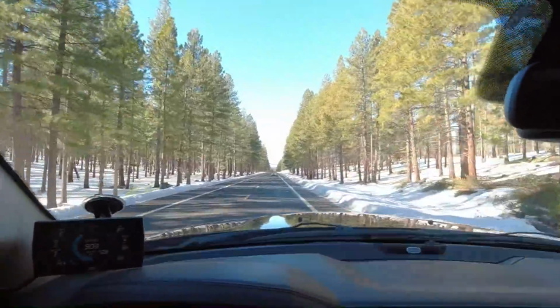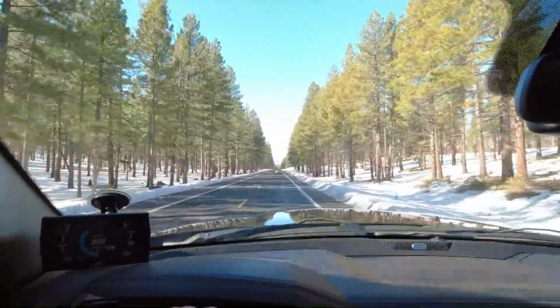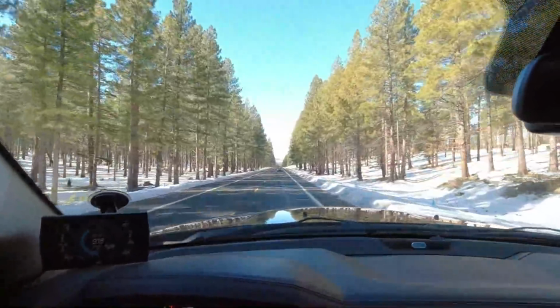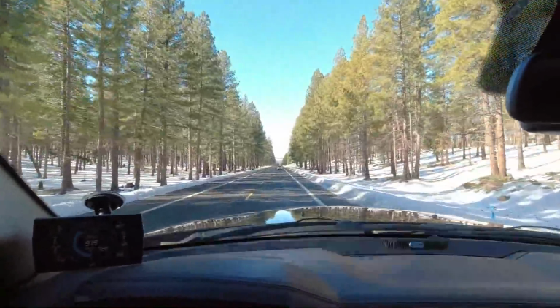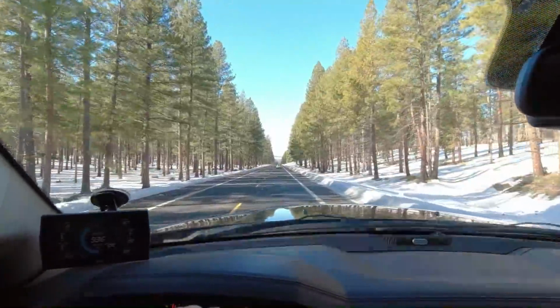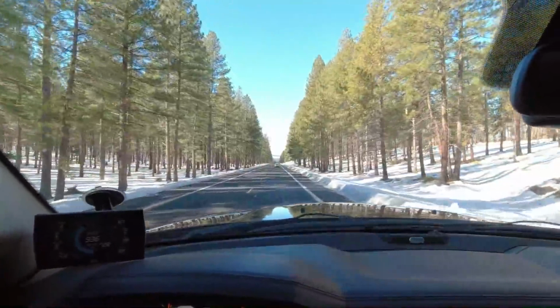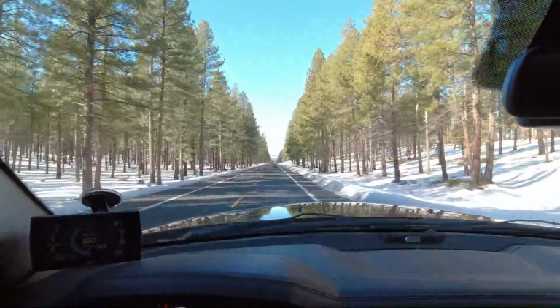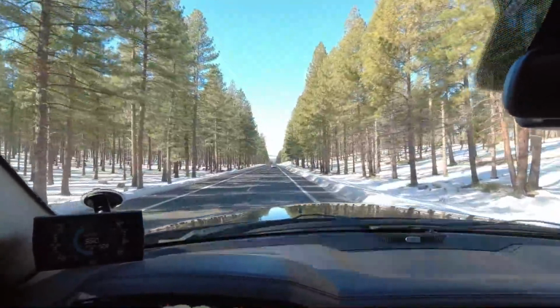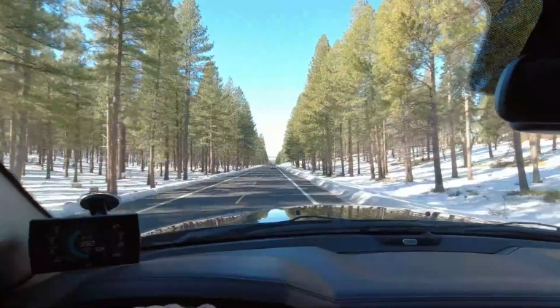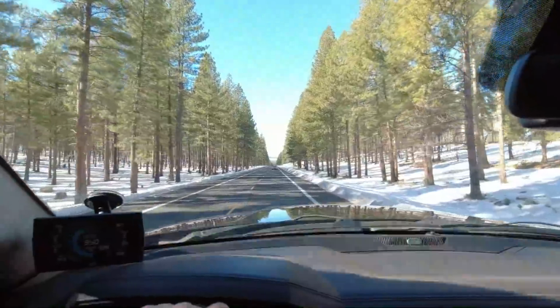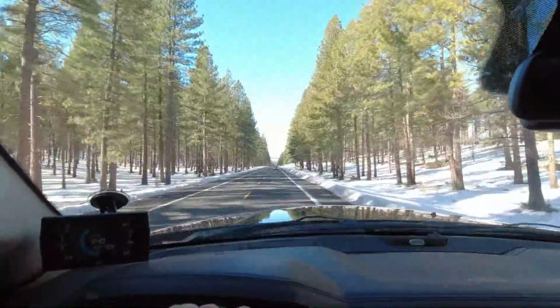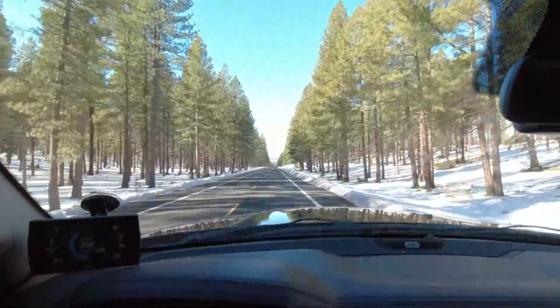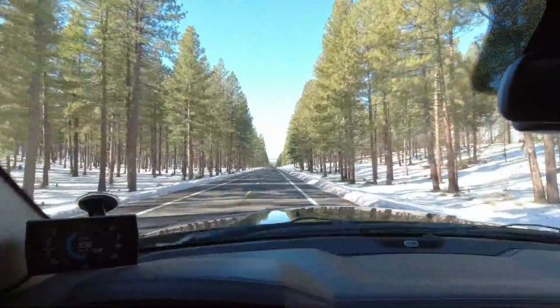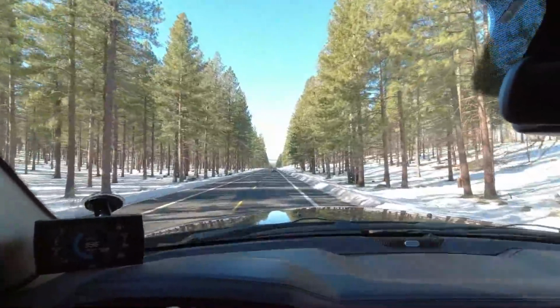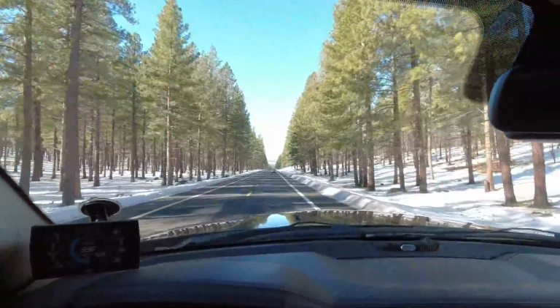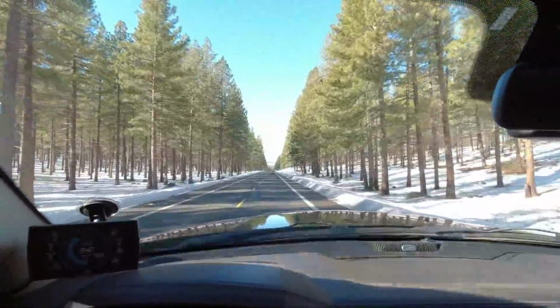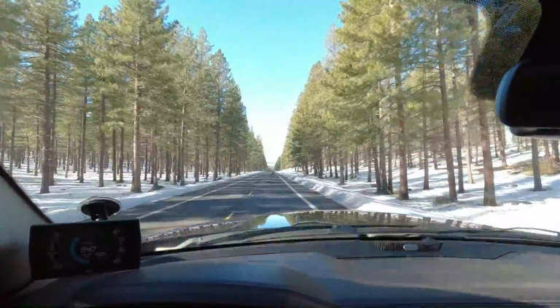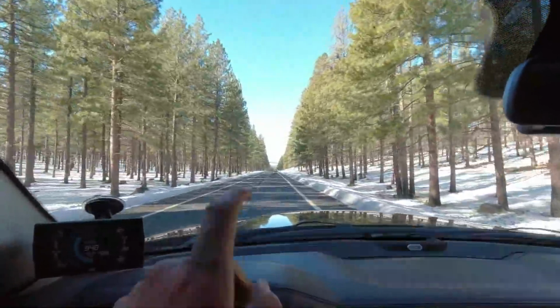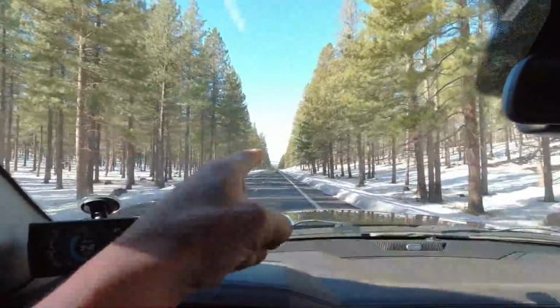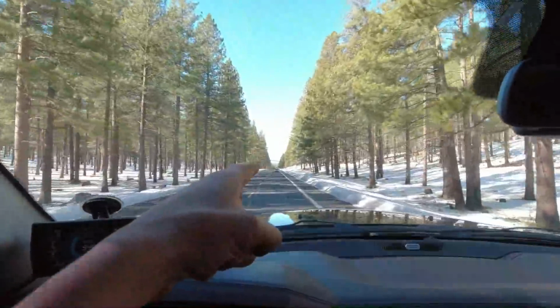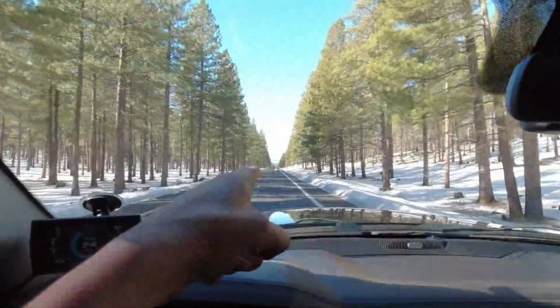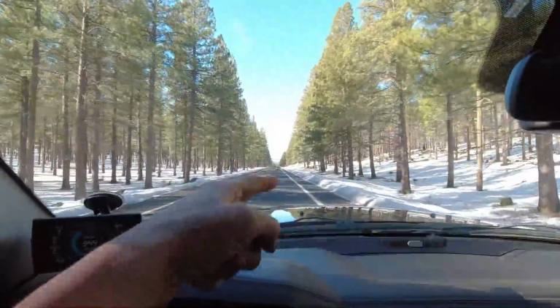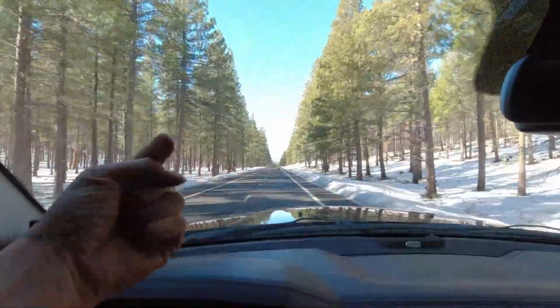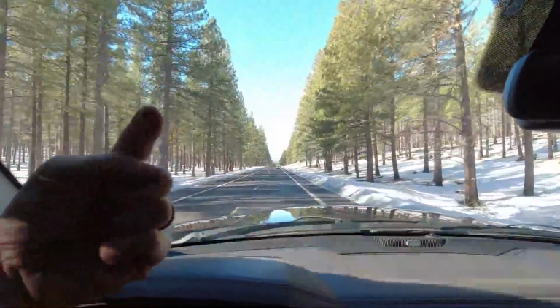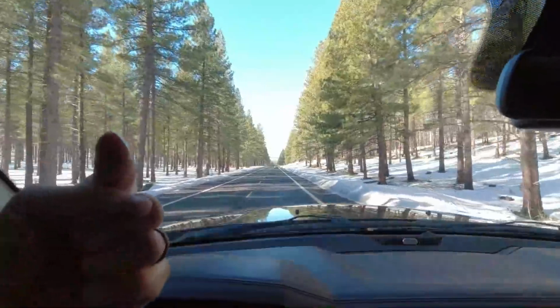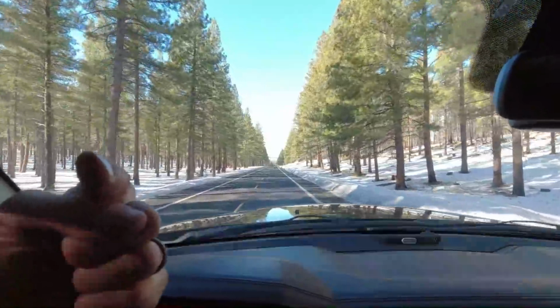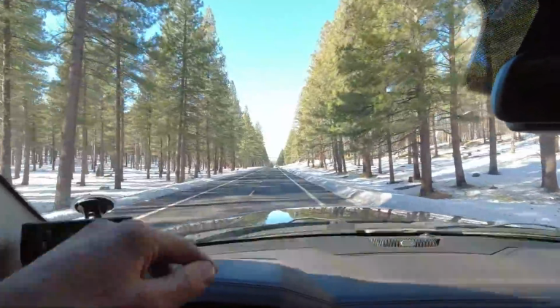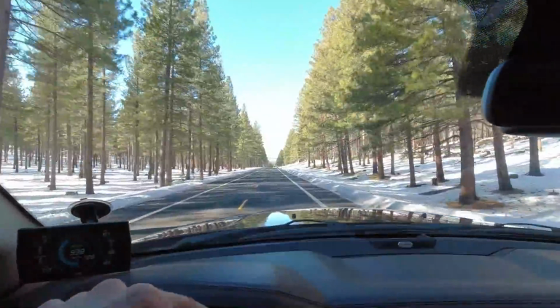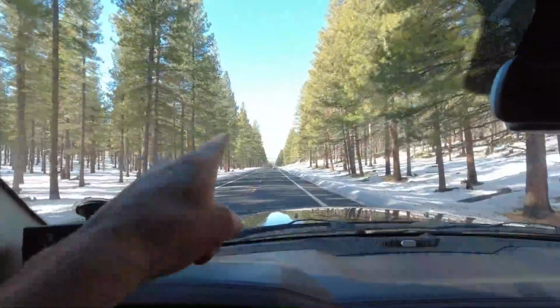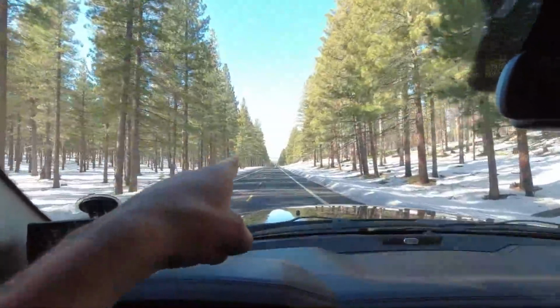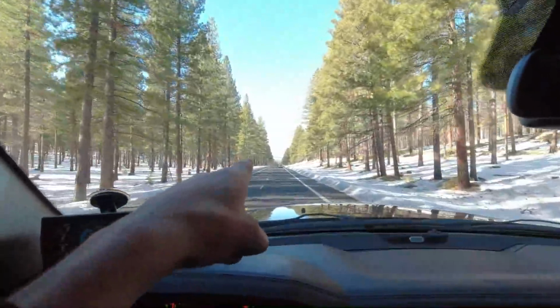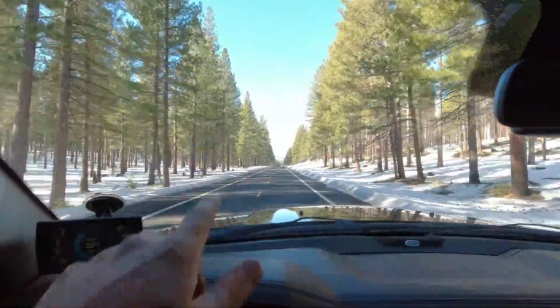Good morning! It is a beautiful day out here for a snow recovery, so I have you pointing that way instead of back at me, because that's a better view.